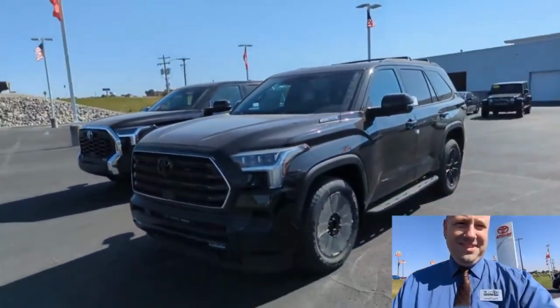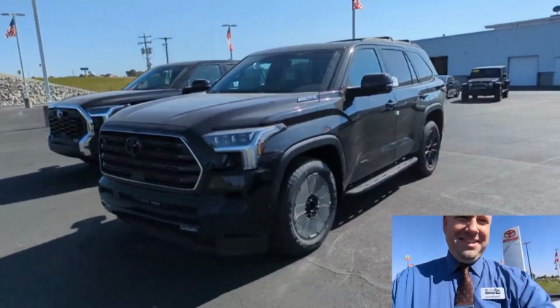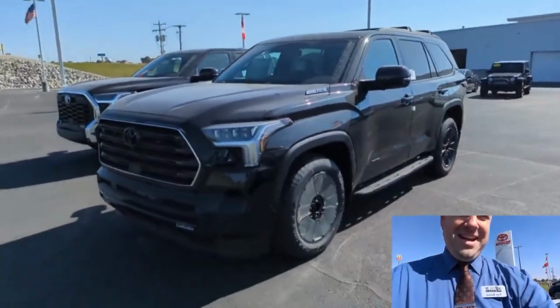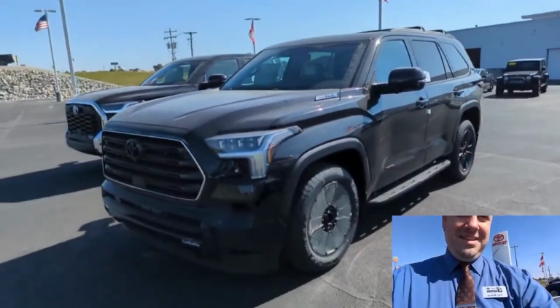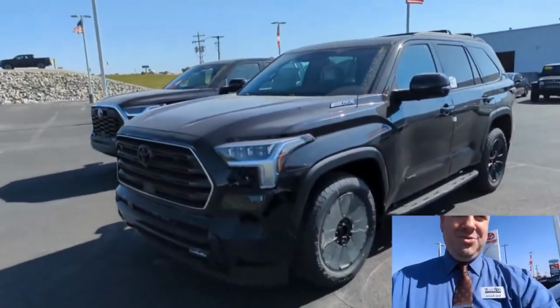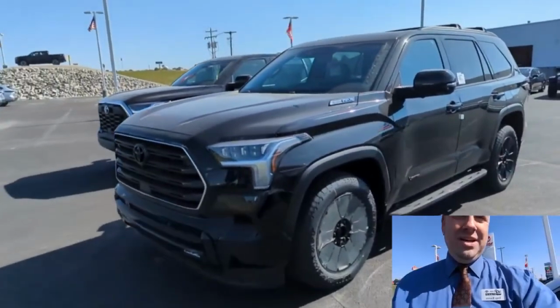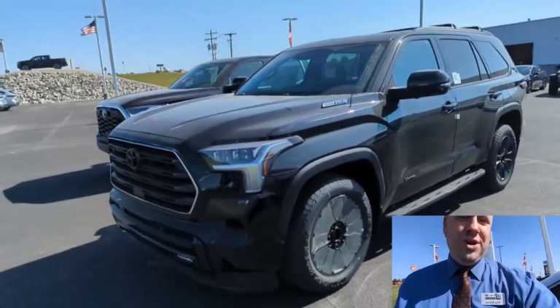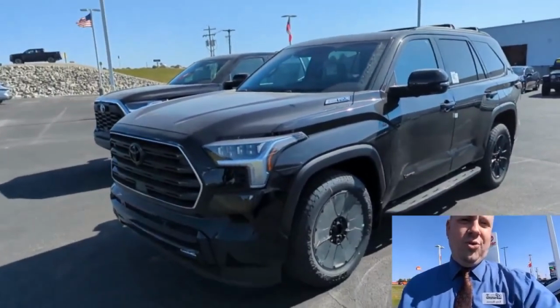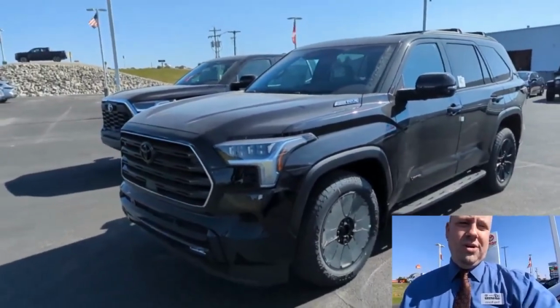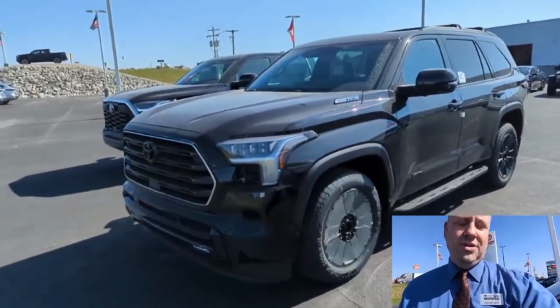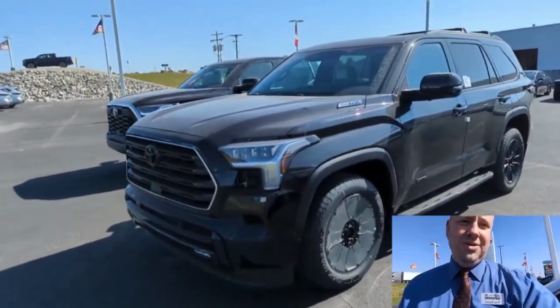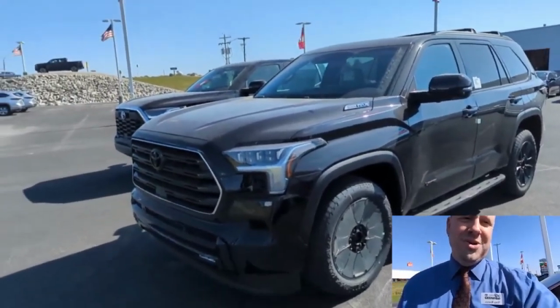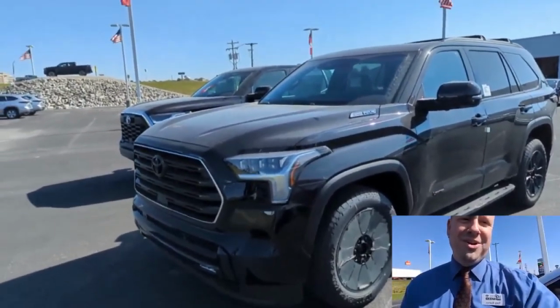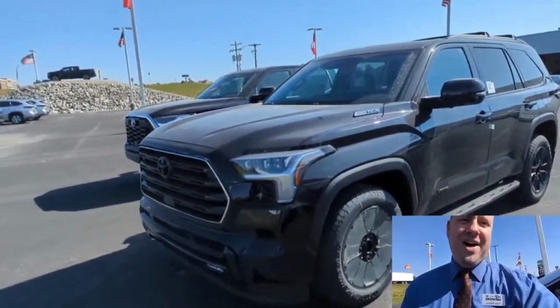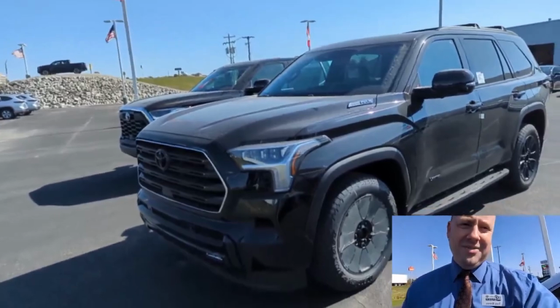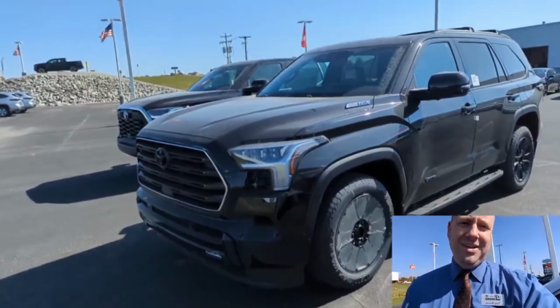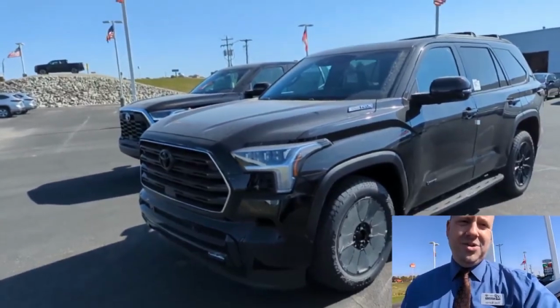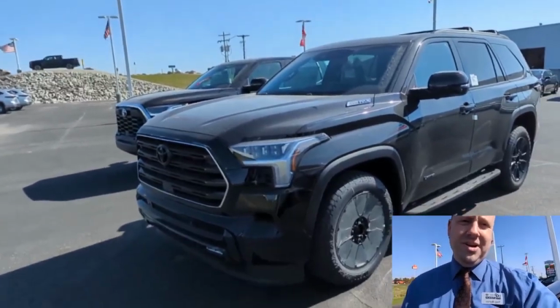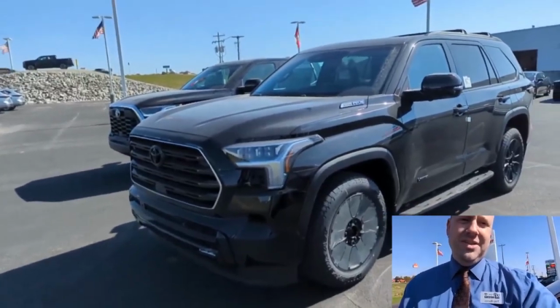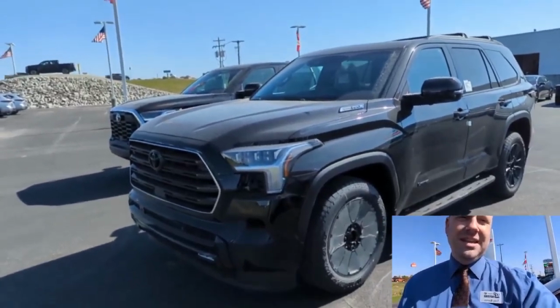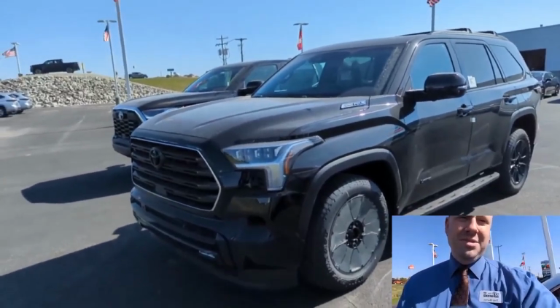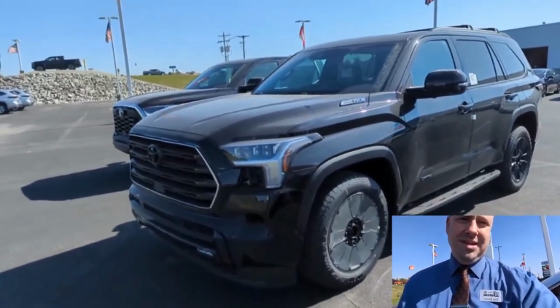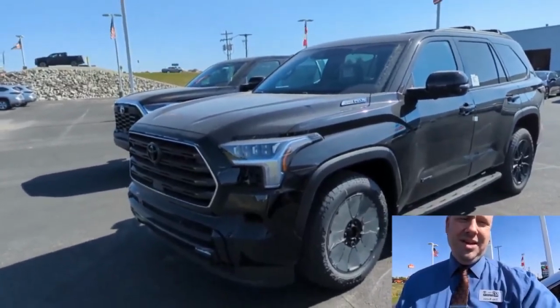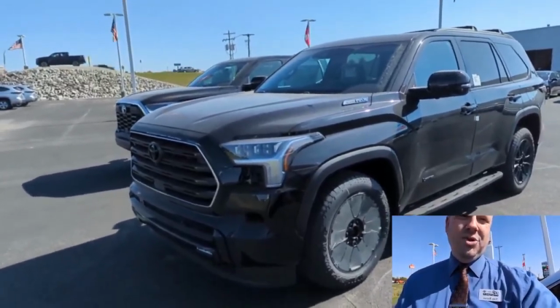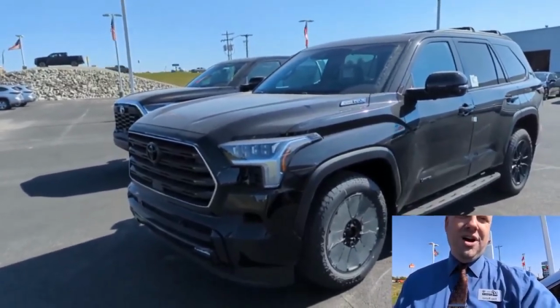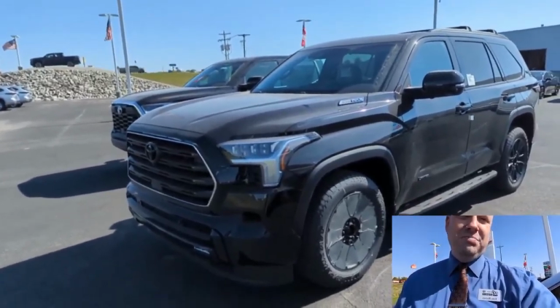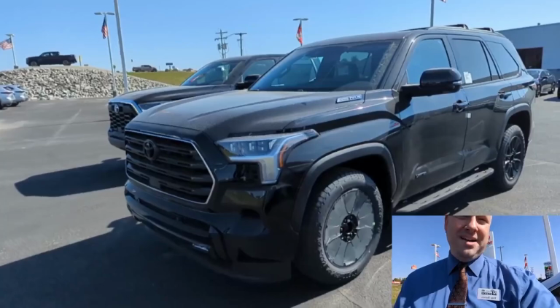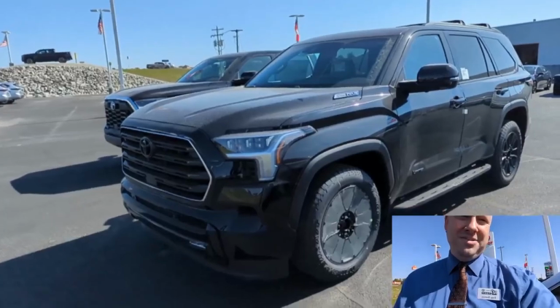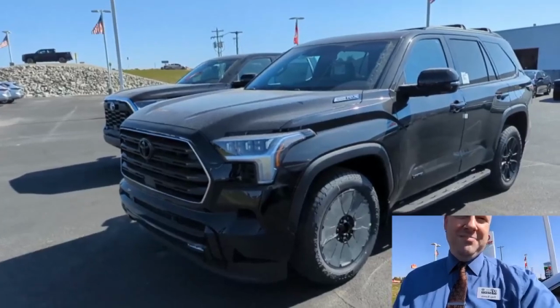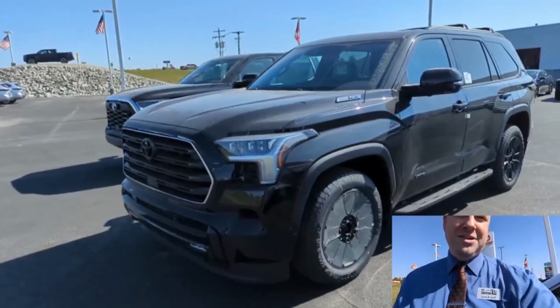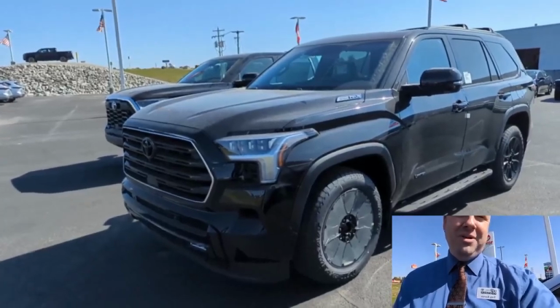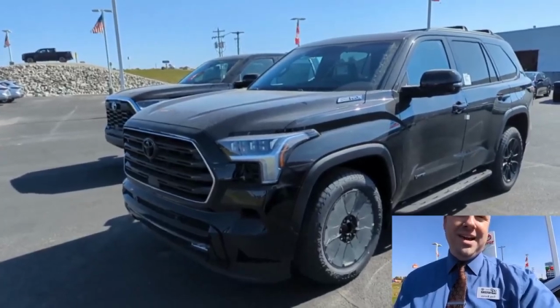Look at this 2025 Sequoia. This is a Limited with the off-road package — it's all blacked out.